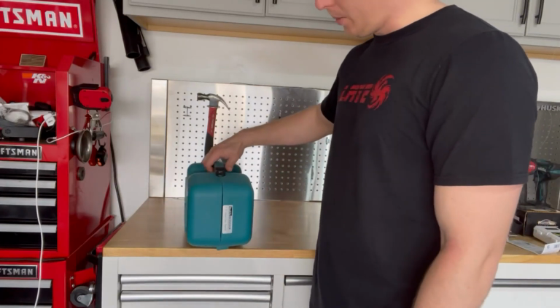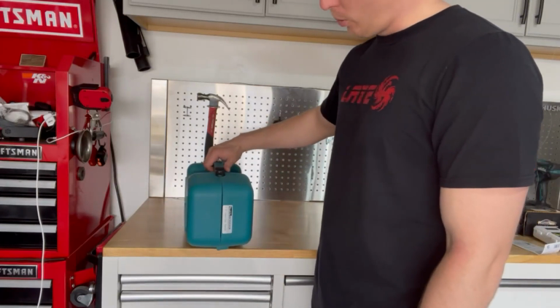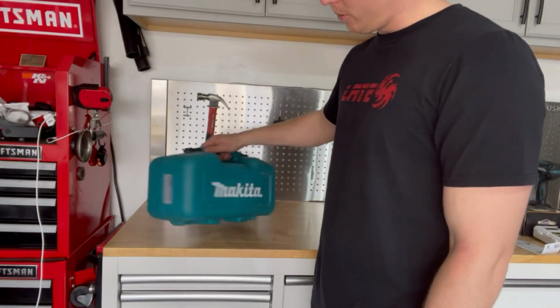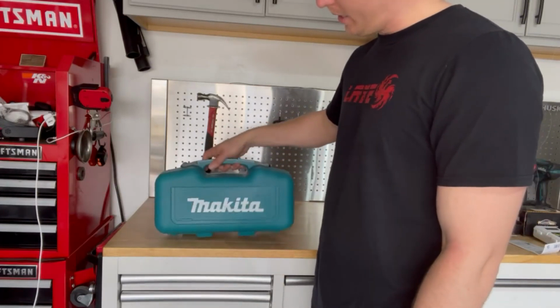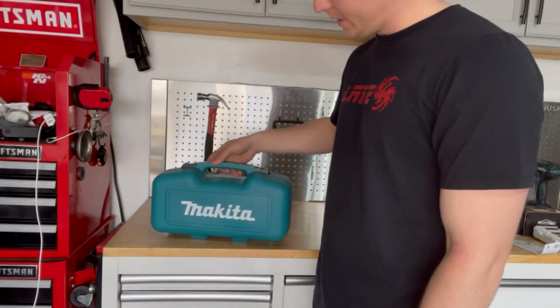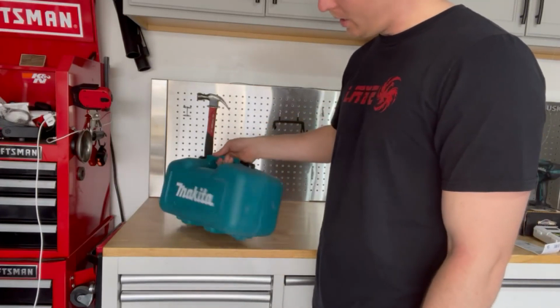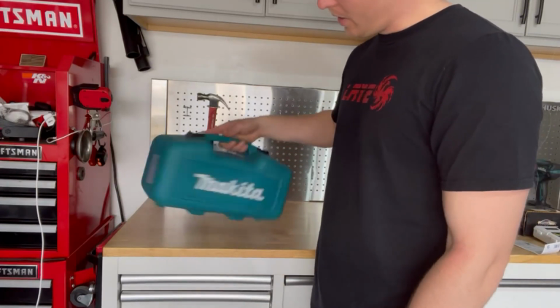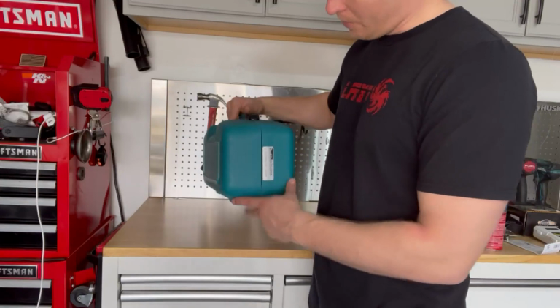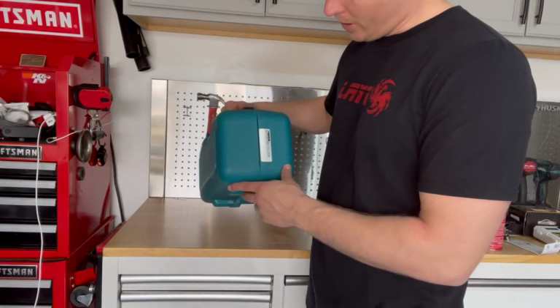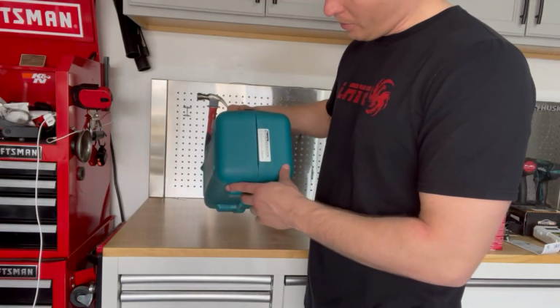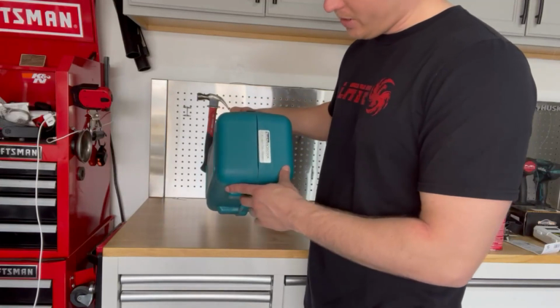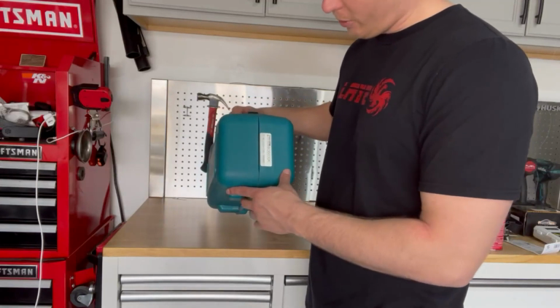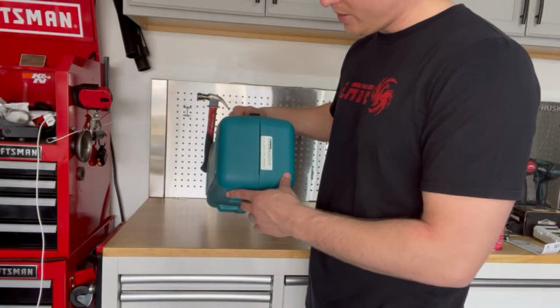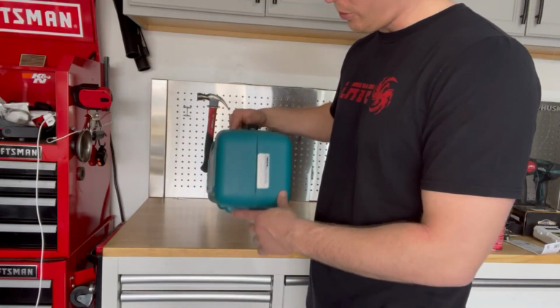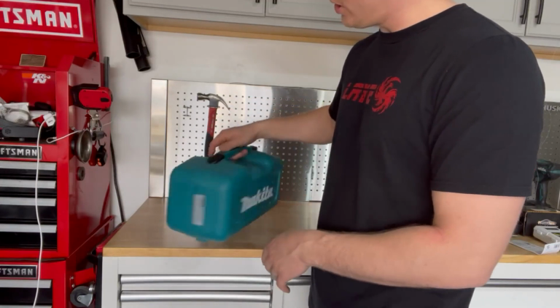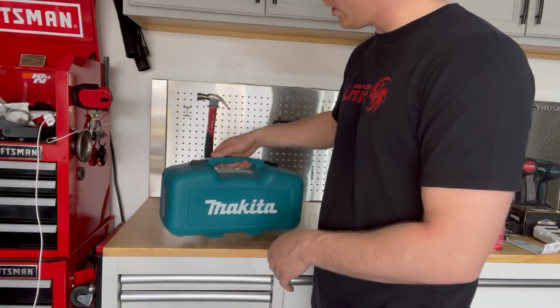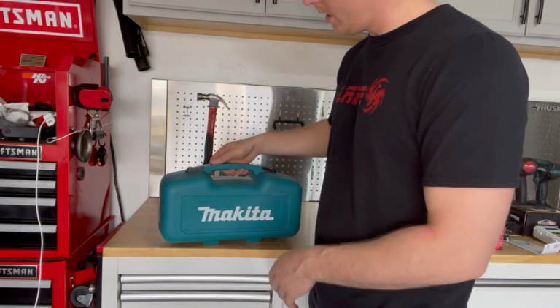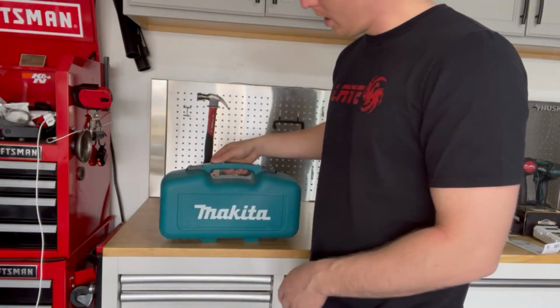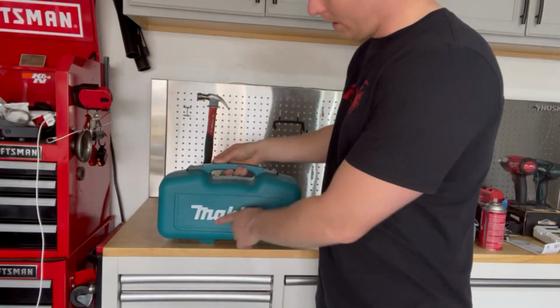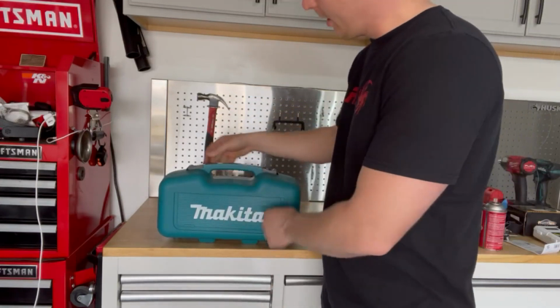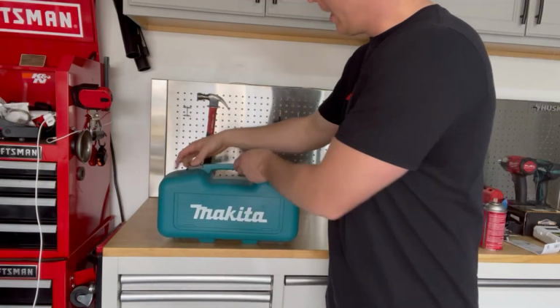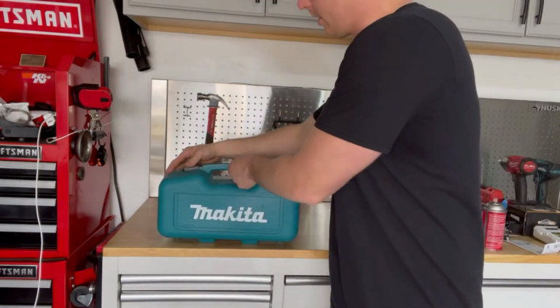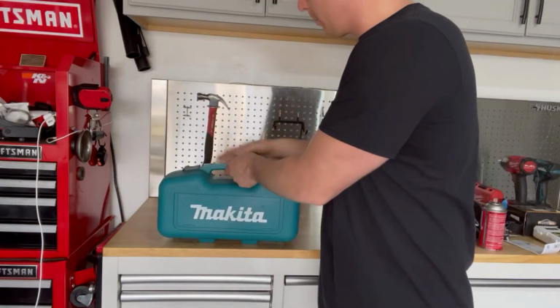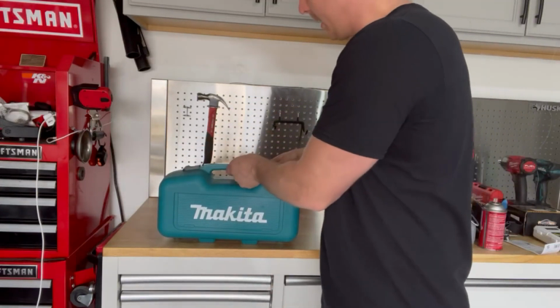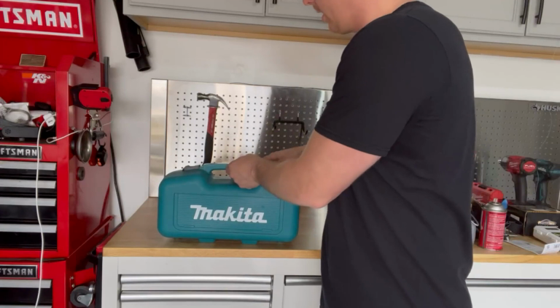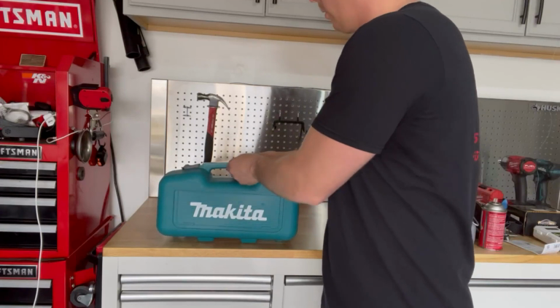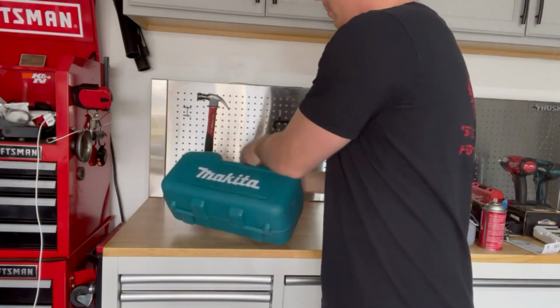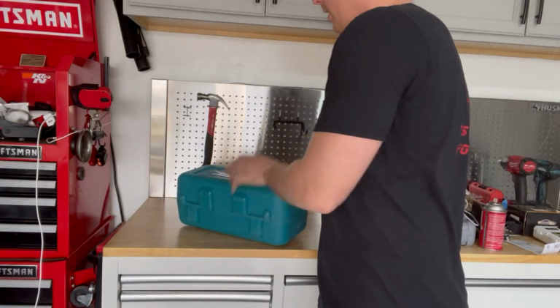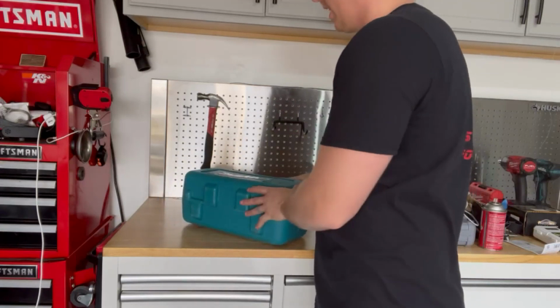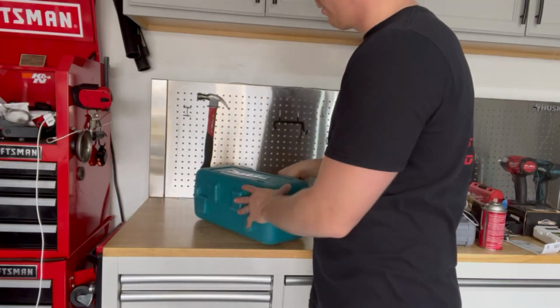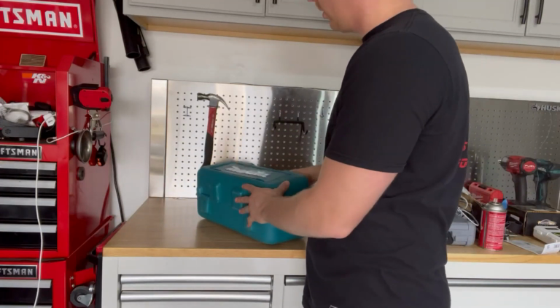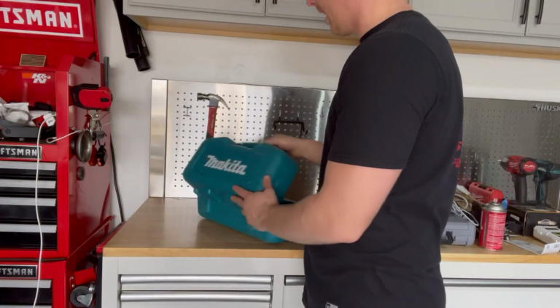It comes with a wonderful carrying case here. This is the part number B05030K. This is a durable case here. I've owned this Makita sander for a long time.